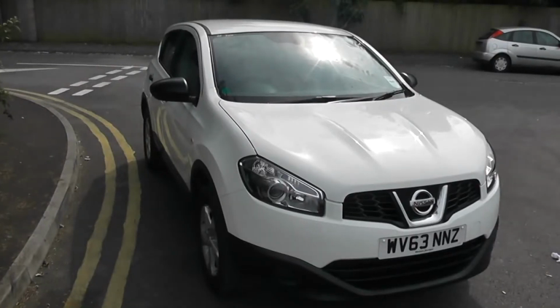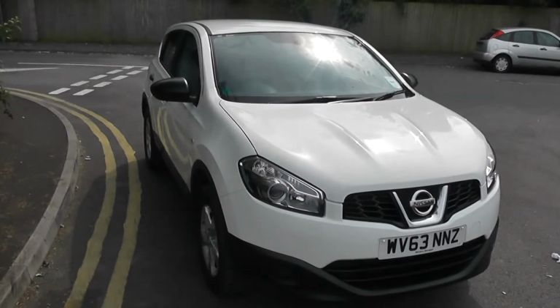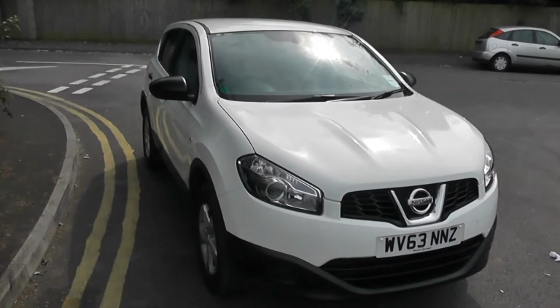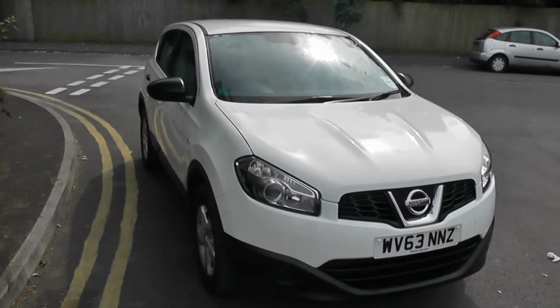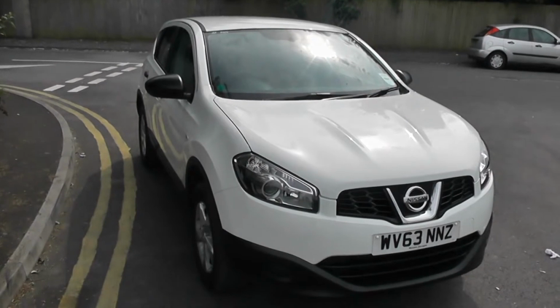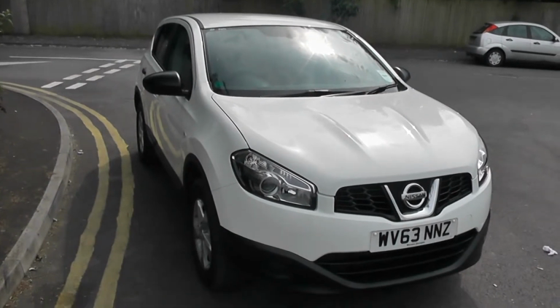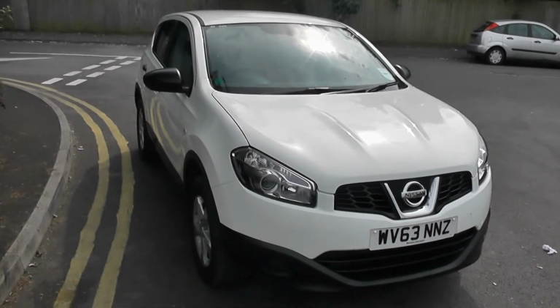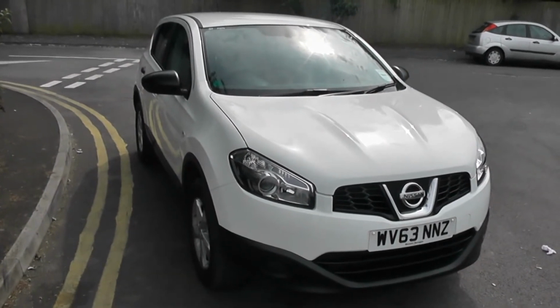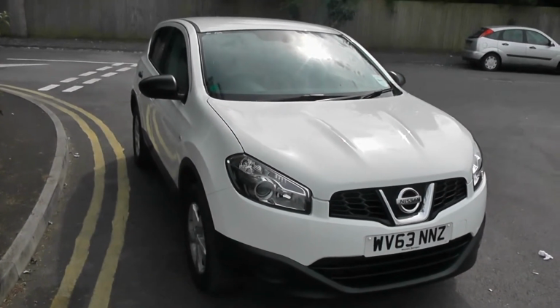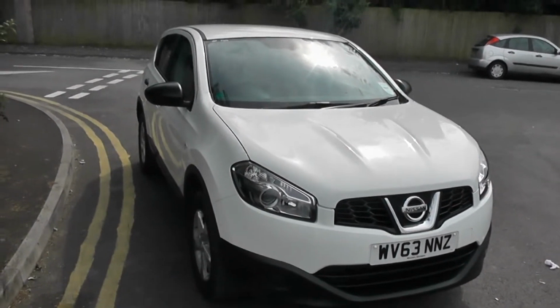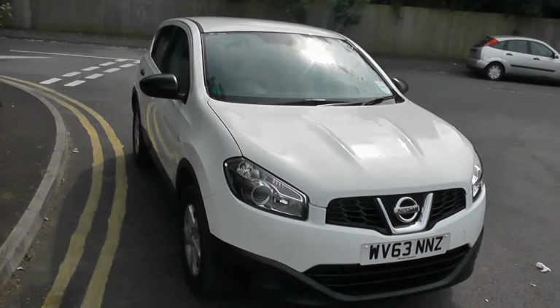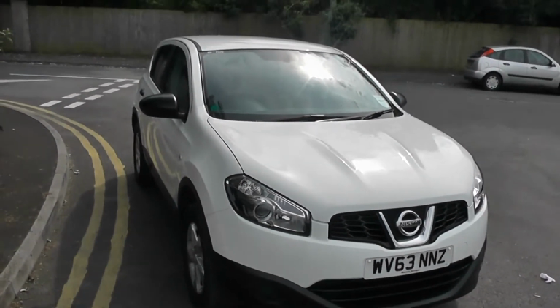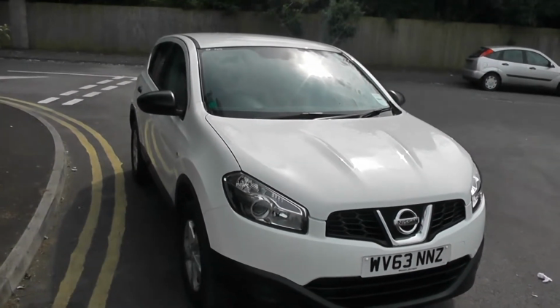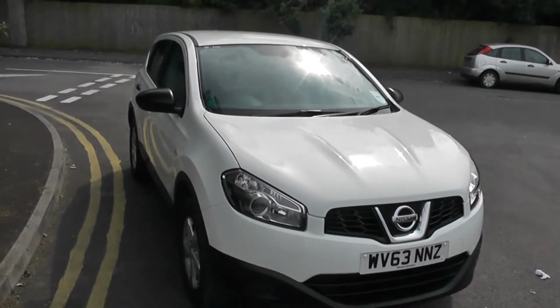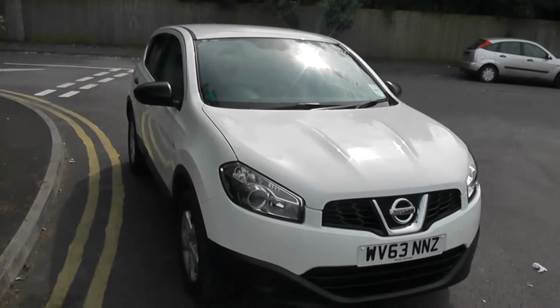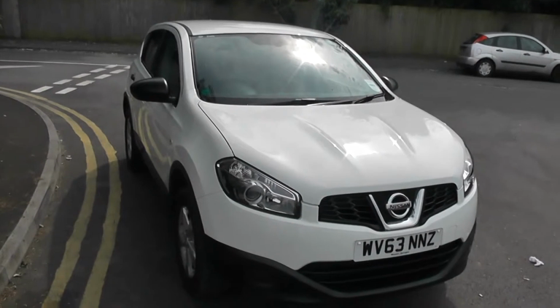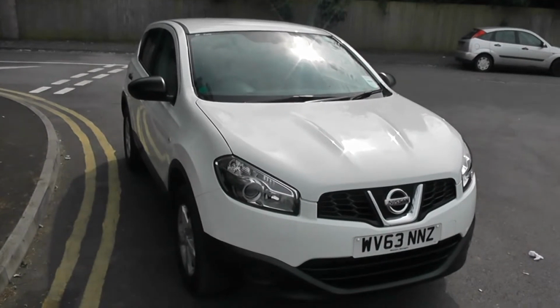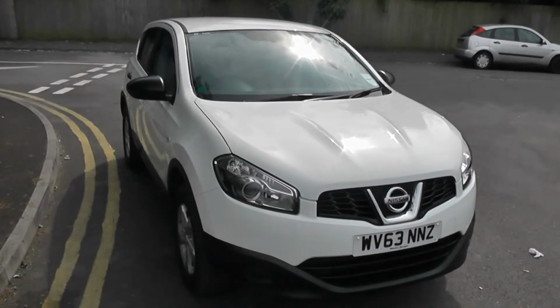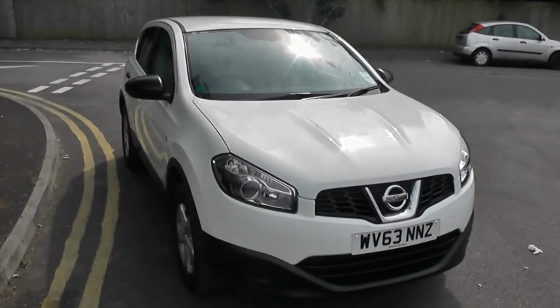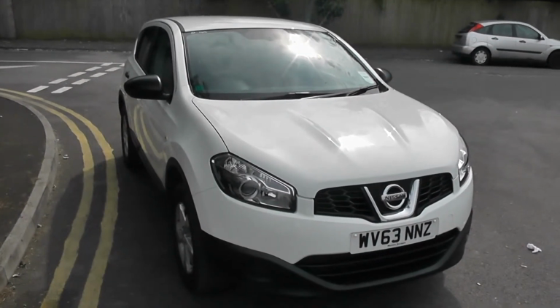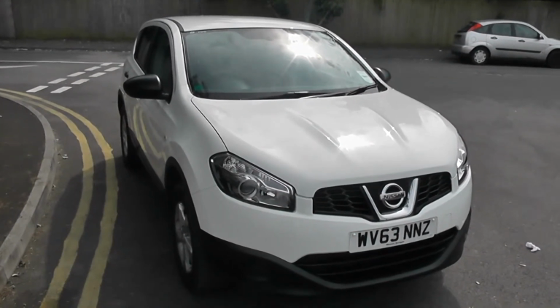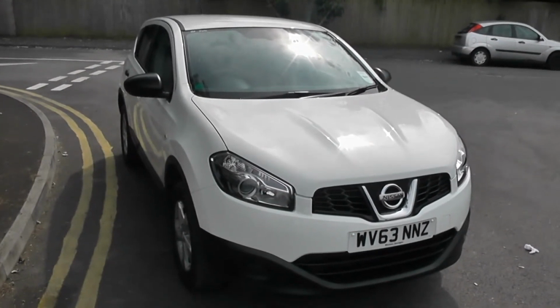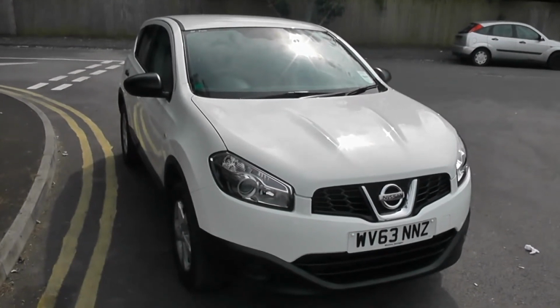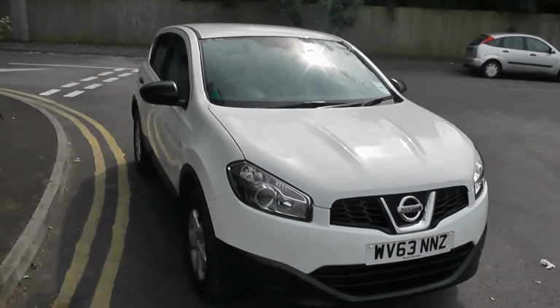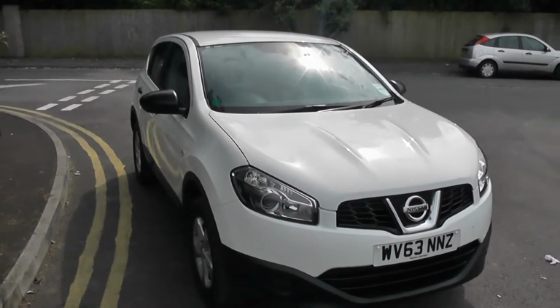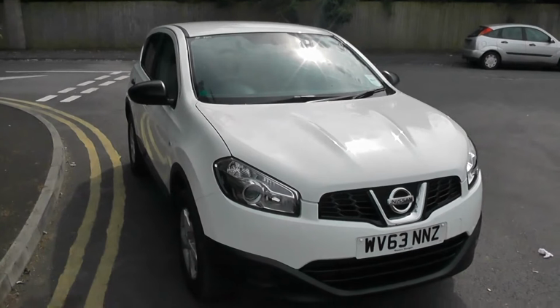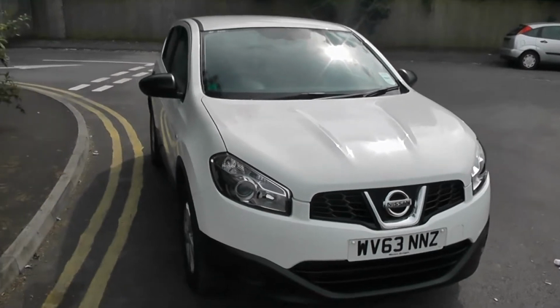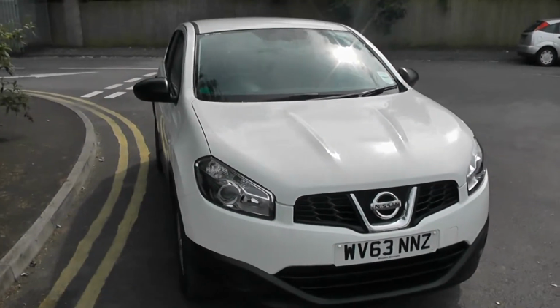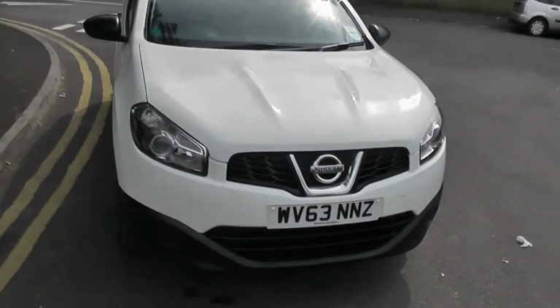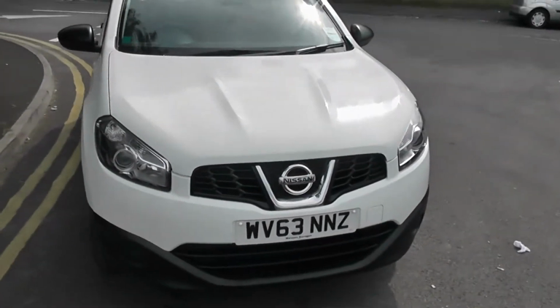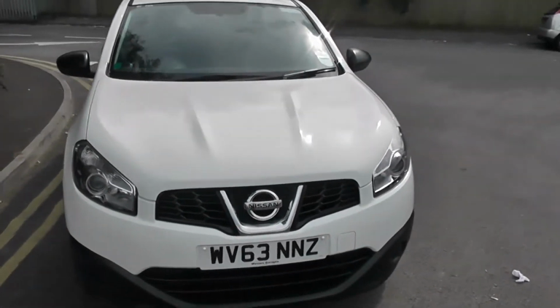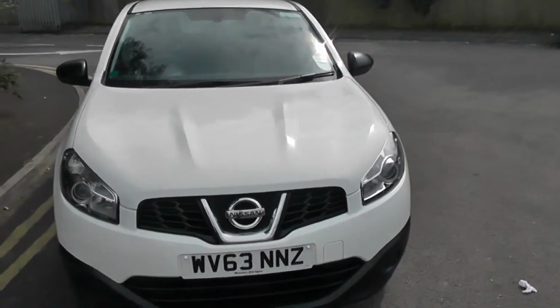Welcome to Essex Garages Nissan Hadfiro Cardiff. The presentation we have for you today is the Nissan Qashqai Vizier 1.5 diesel model with a manual gearbox, finished in Arctic White. The vehicle was registered in 2013 with one previous owner.